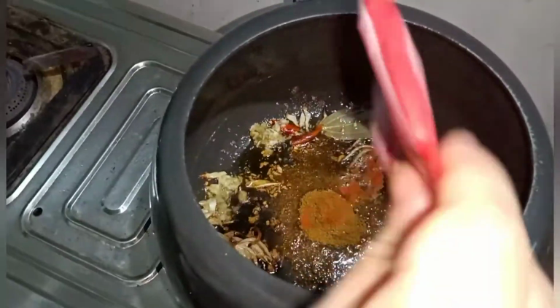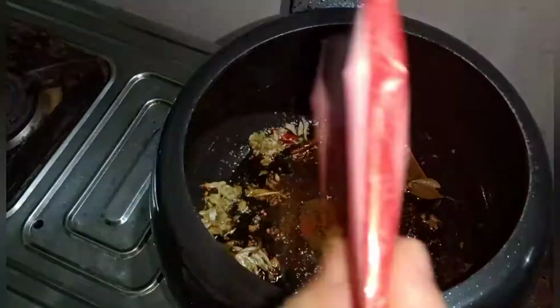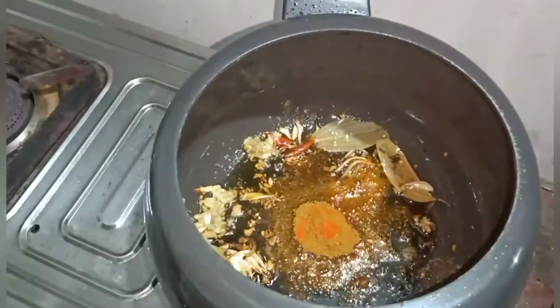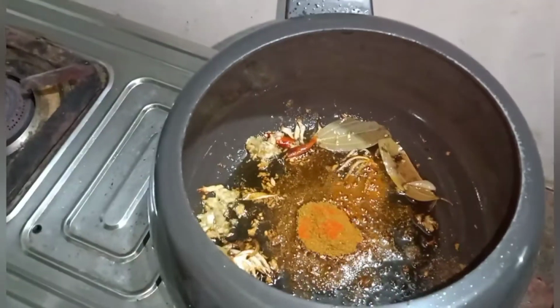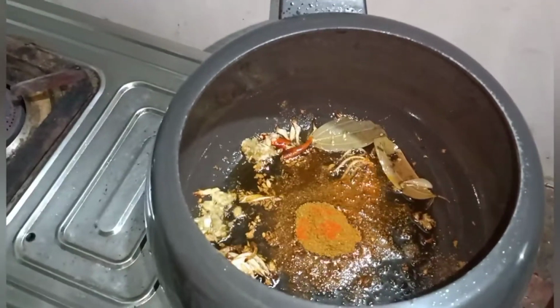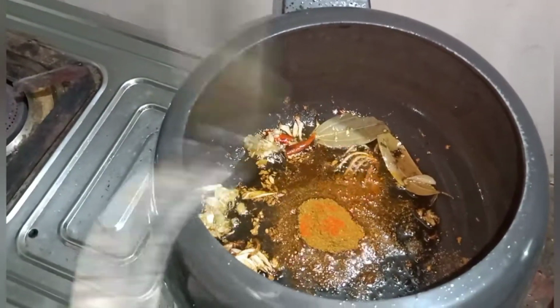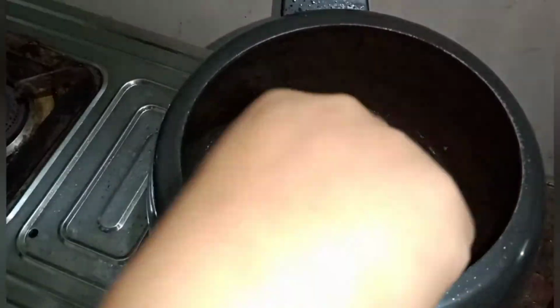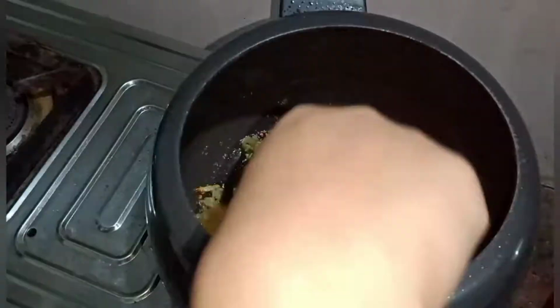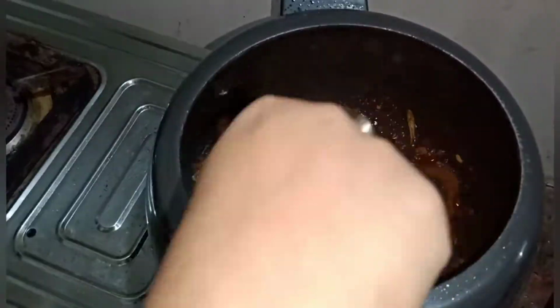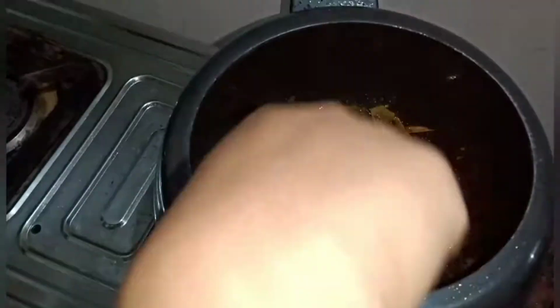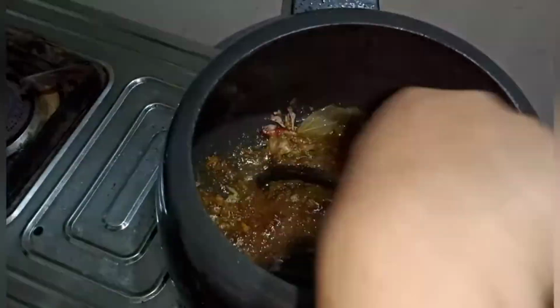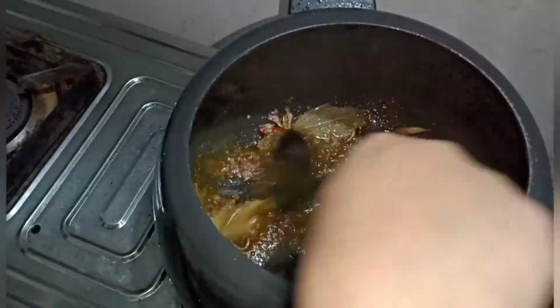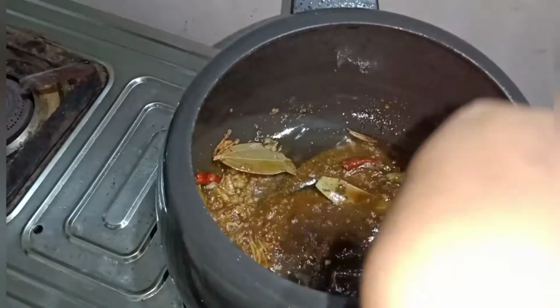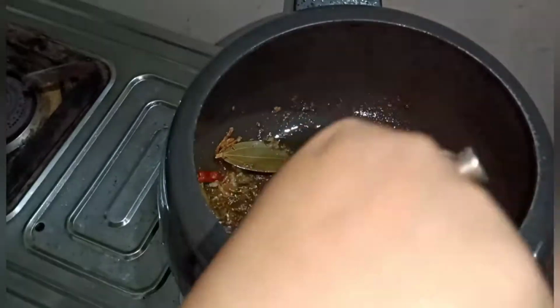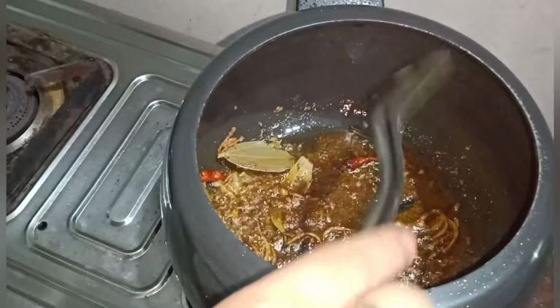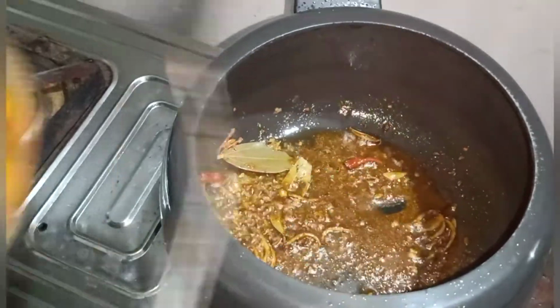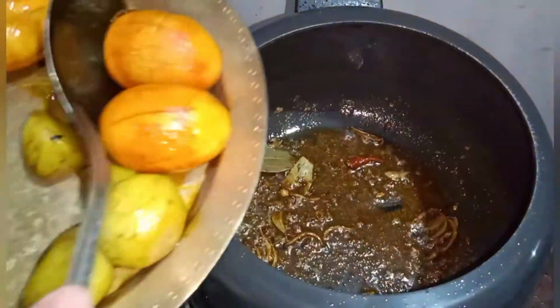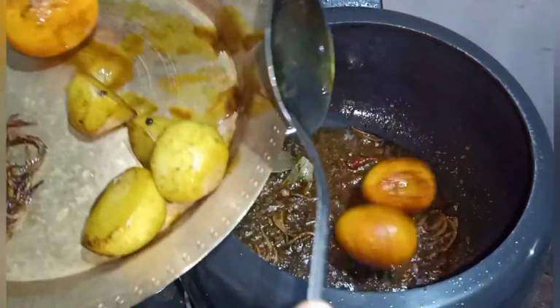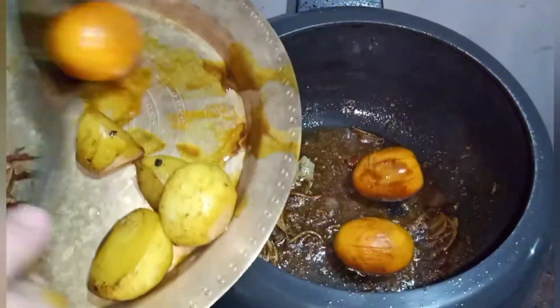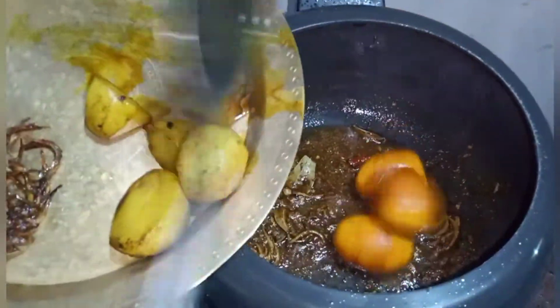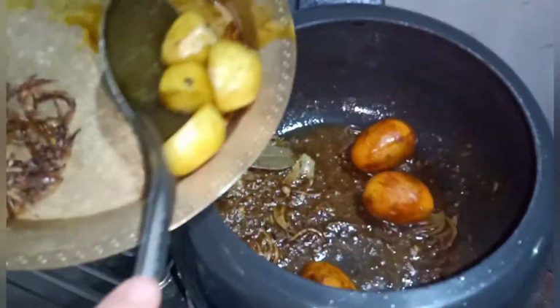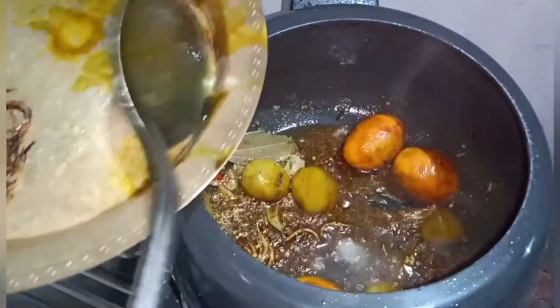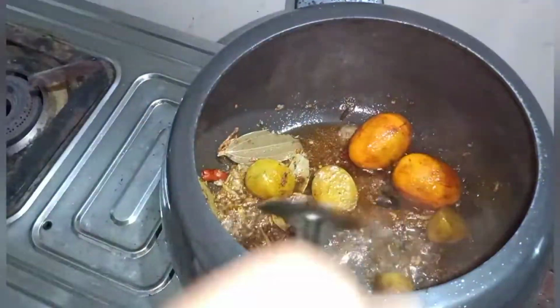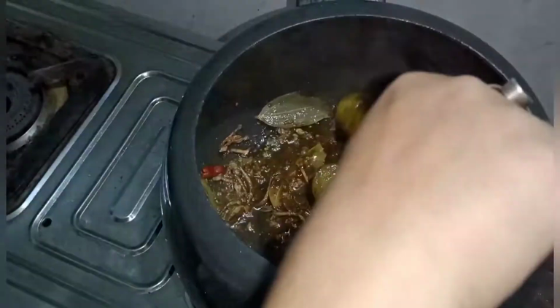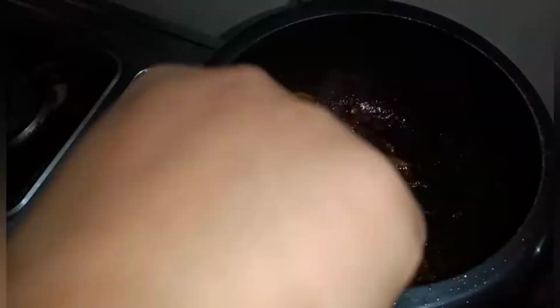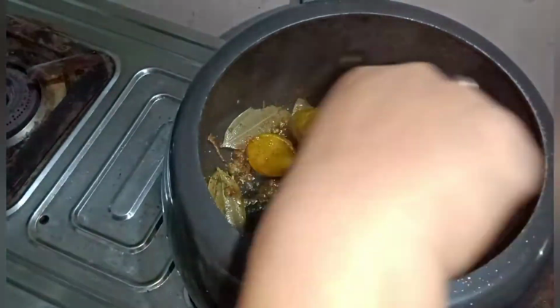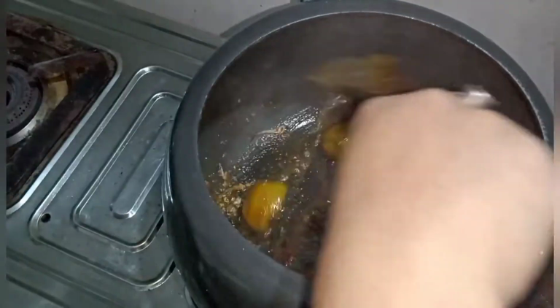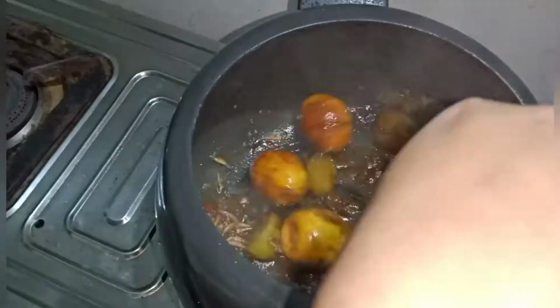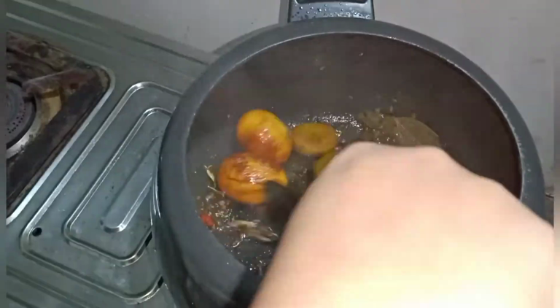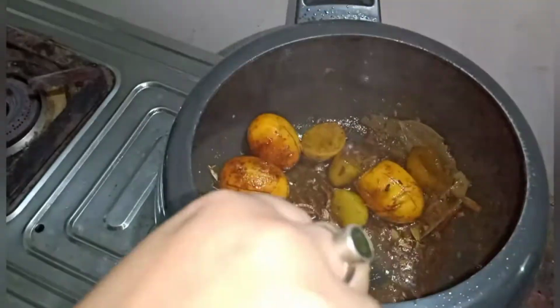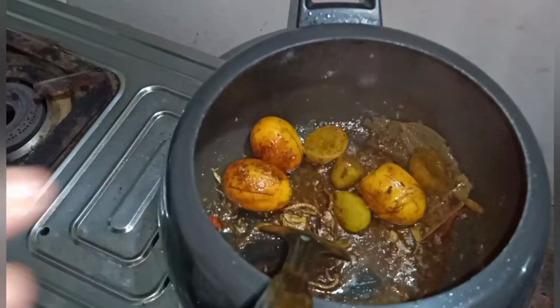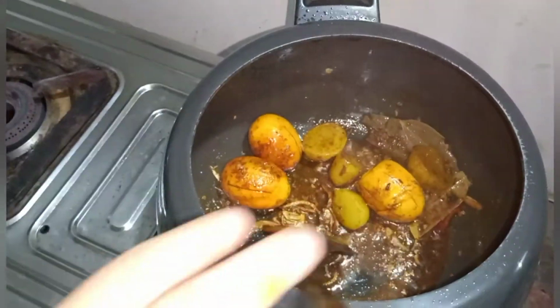I love the orange paste powder. I am going to color it, fry it, and then add some salt.